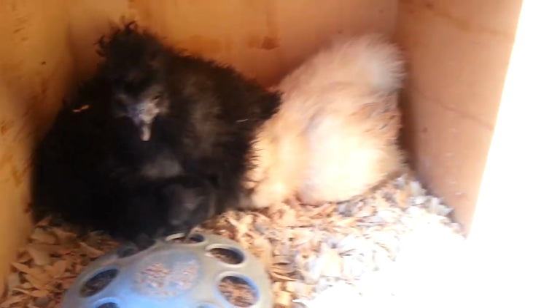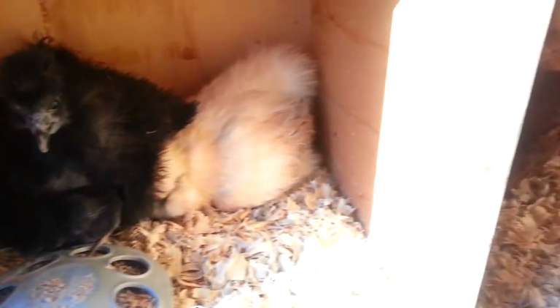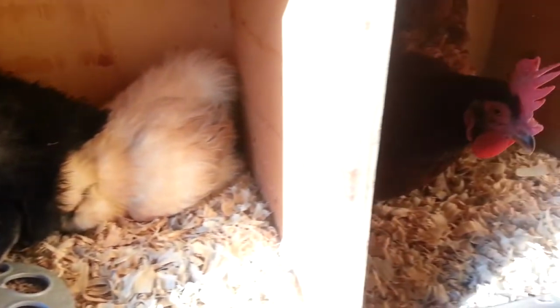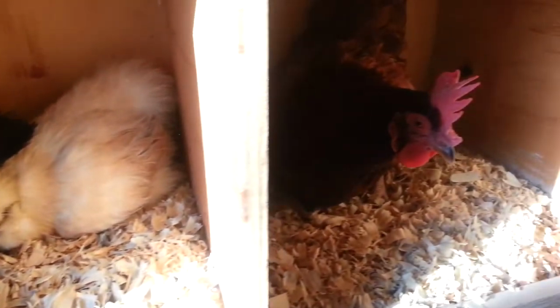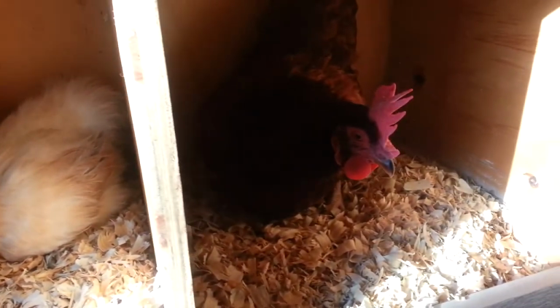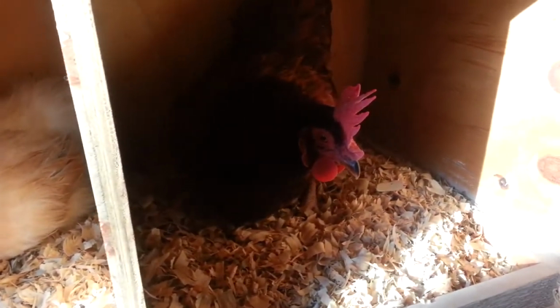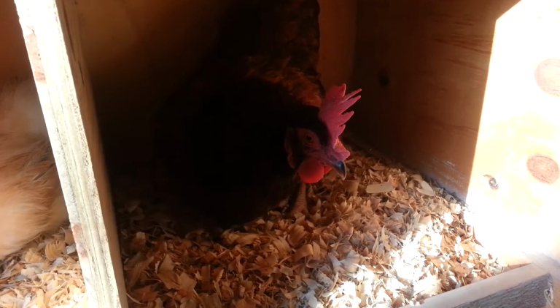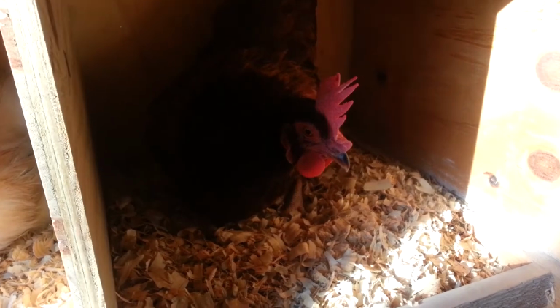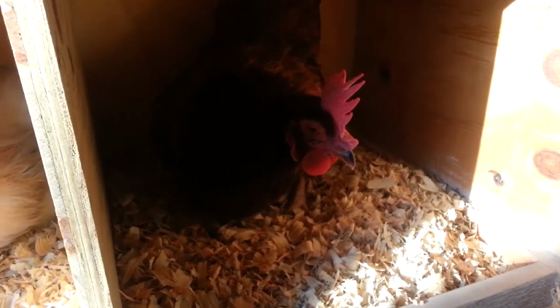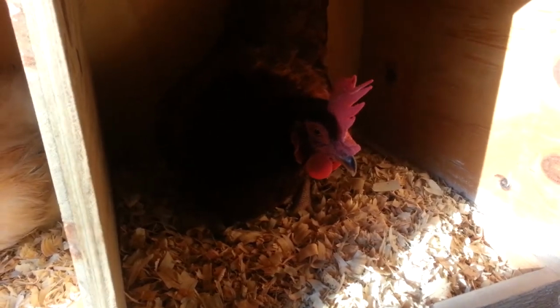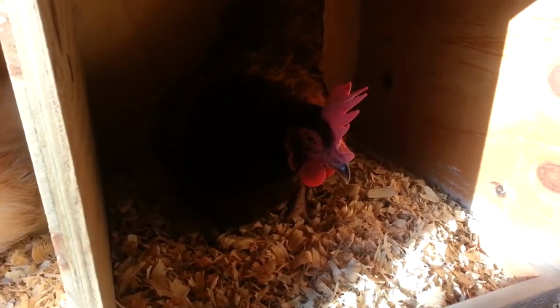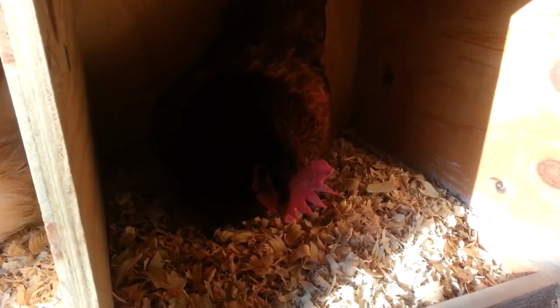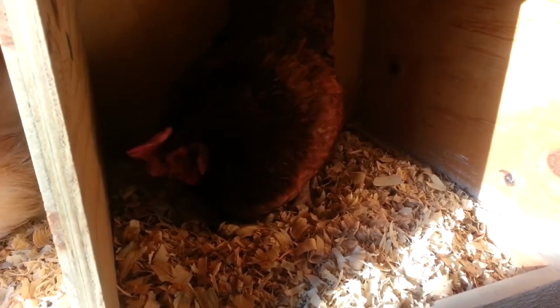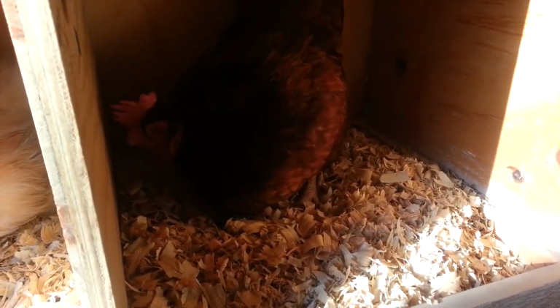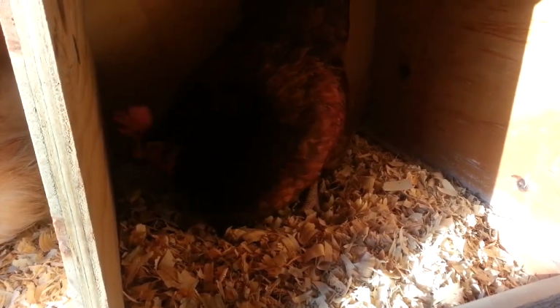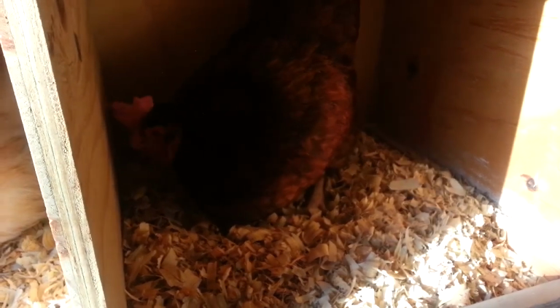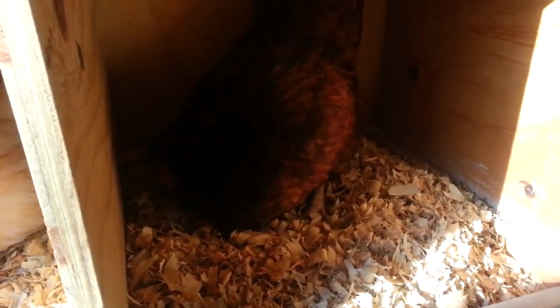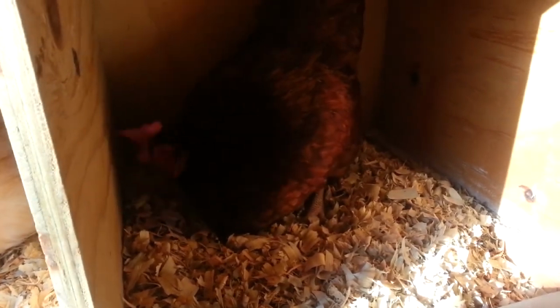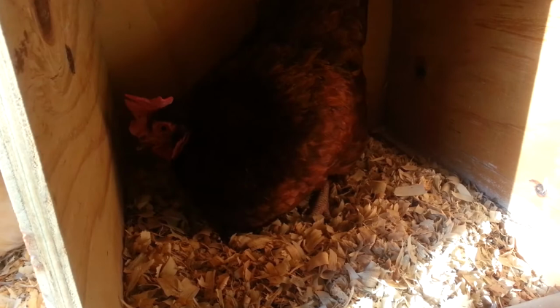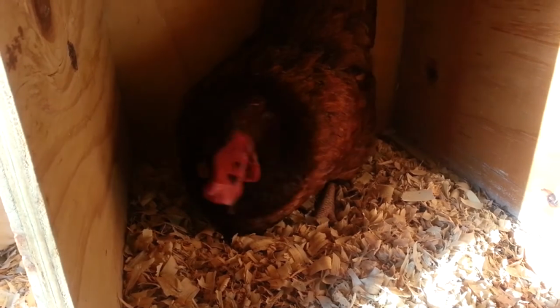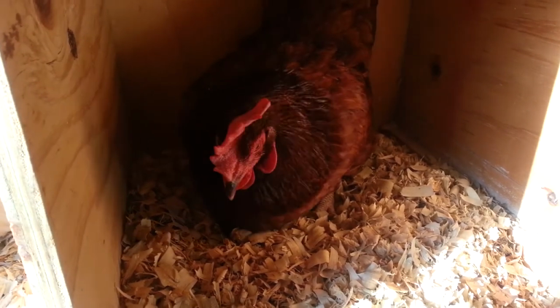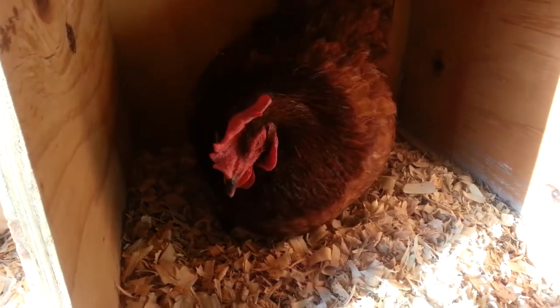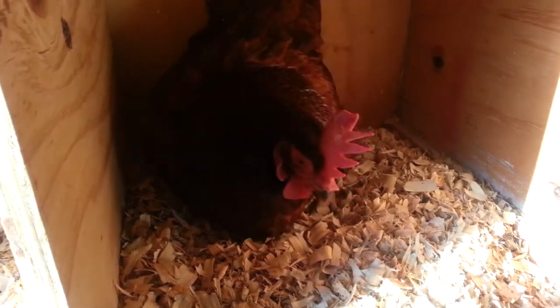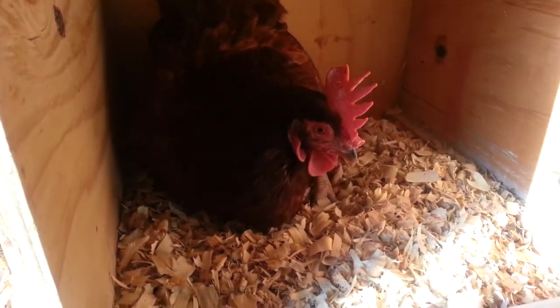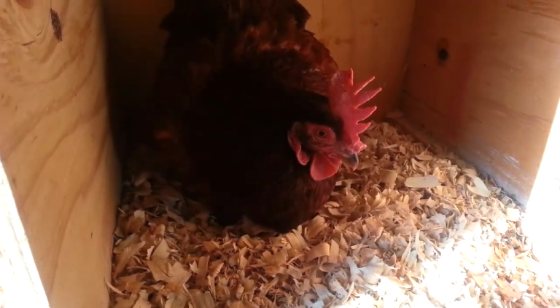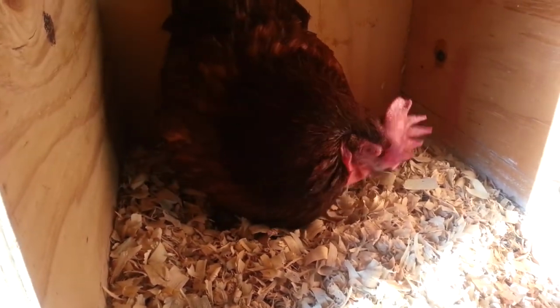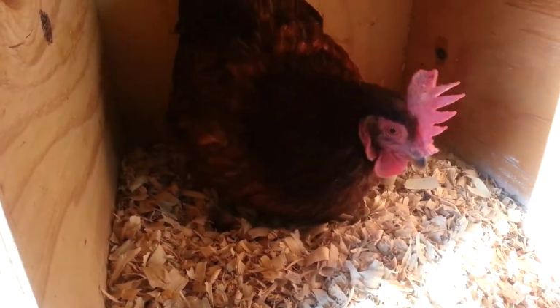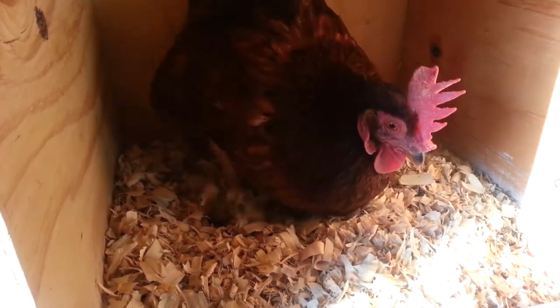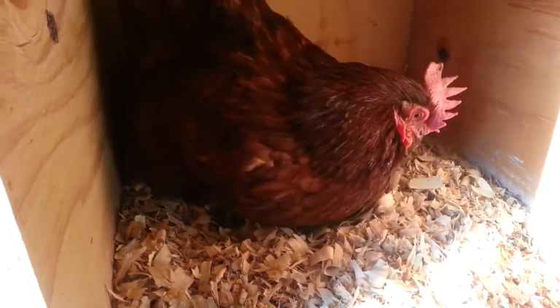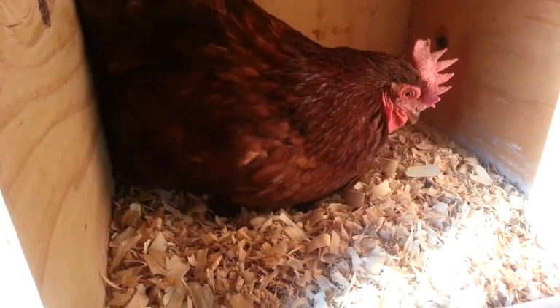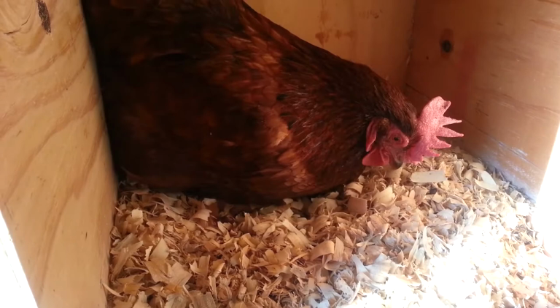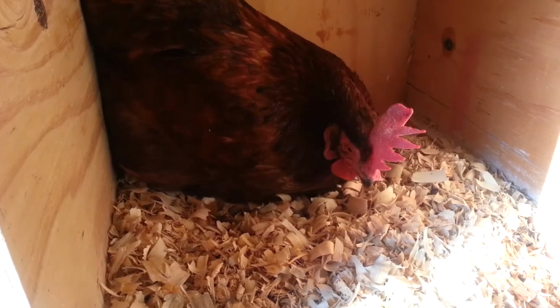Over here we got Paprika stealing a spot in the silky coop. She's supposed to be laying in her own coop, but she comes over here and lays her eggs sometimes — I guess she likes this box.